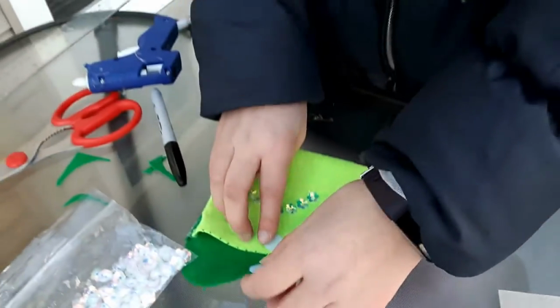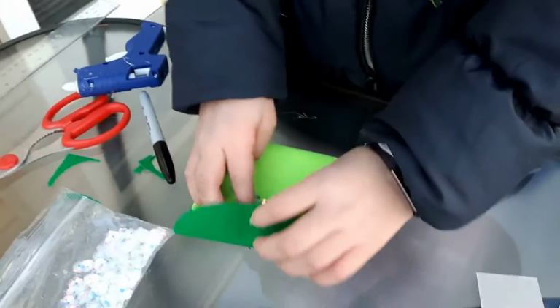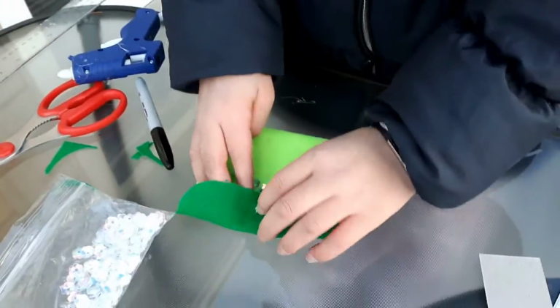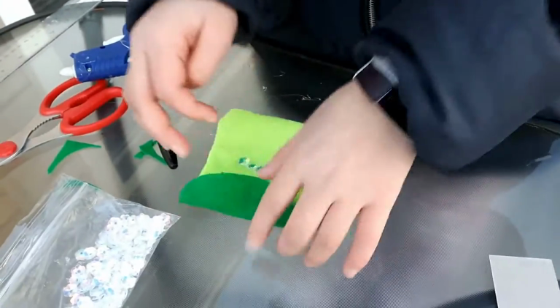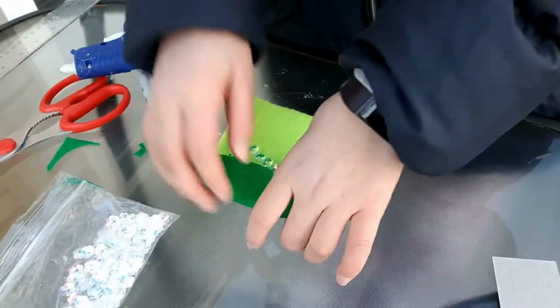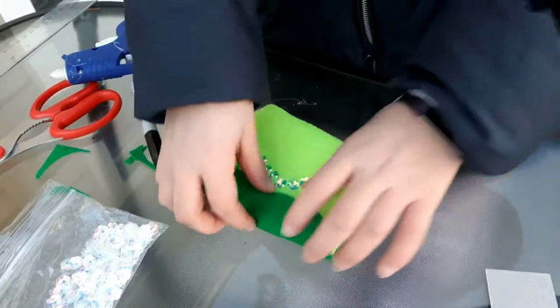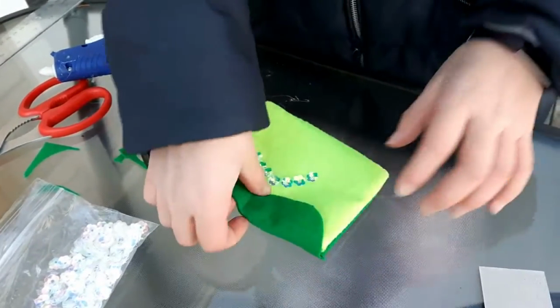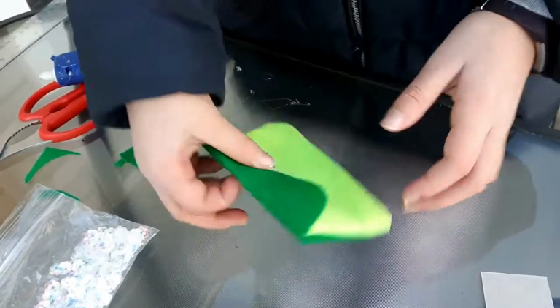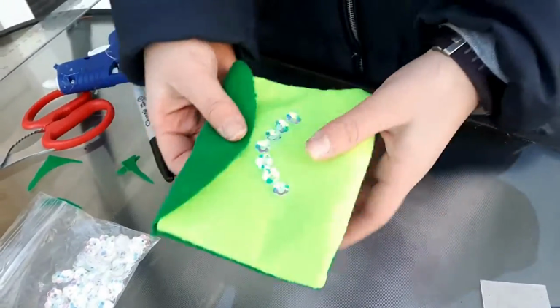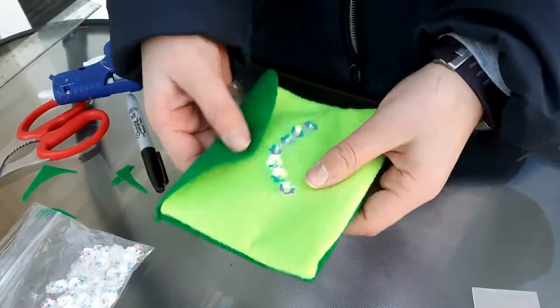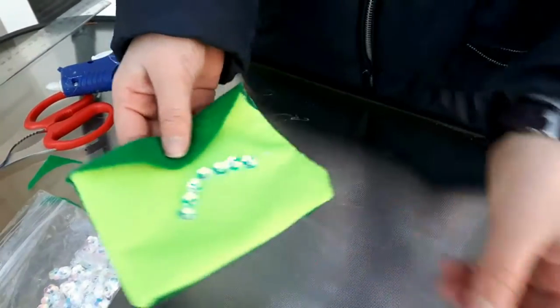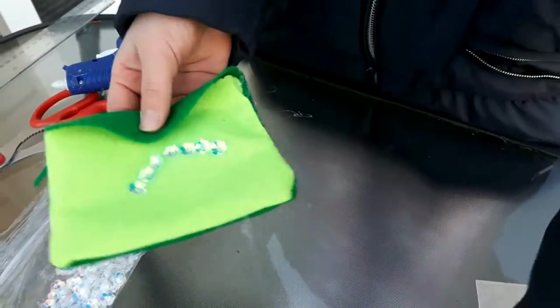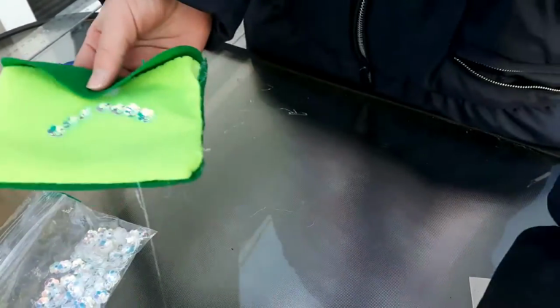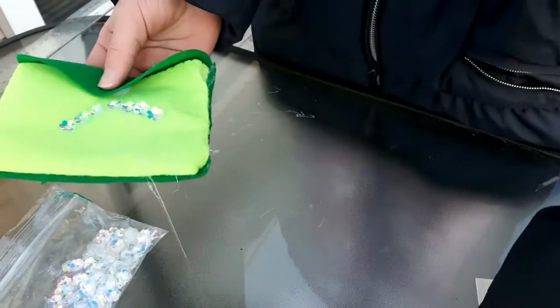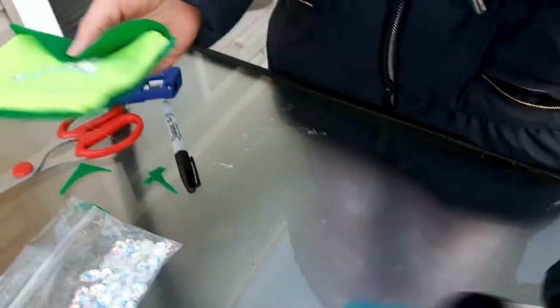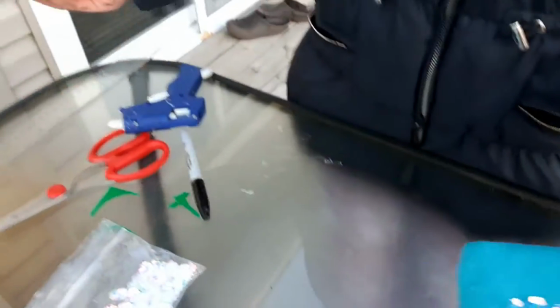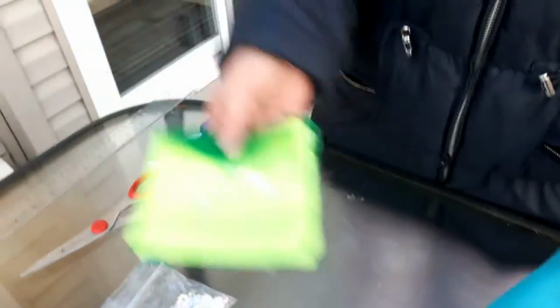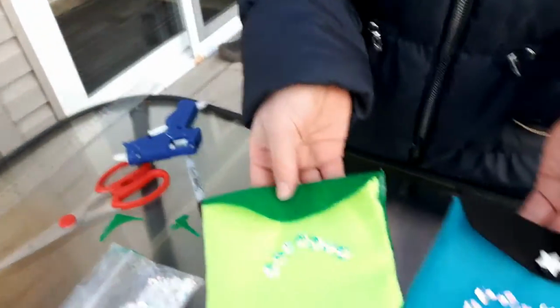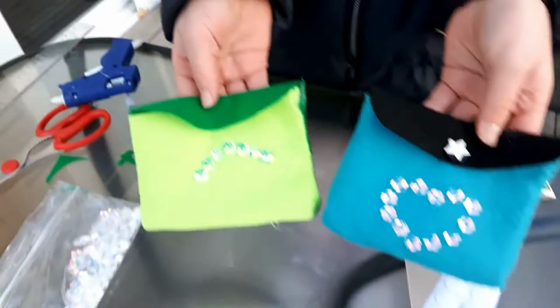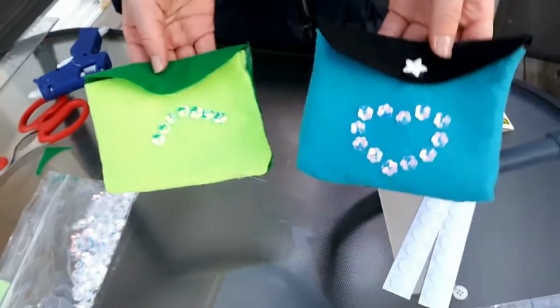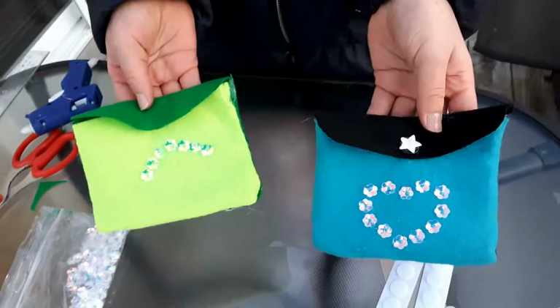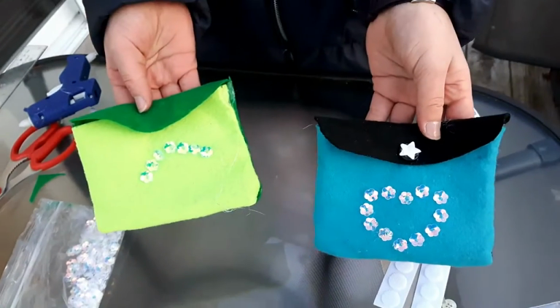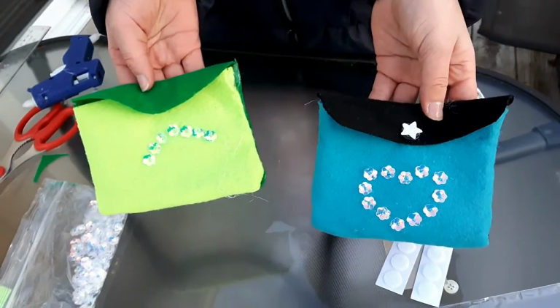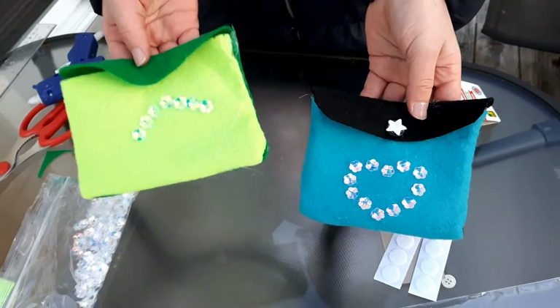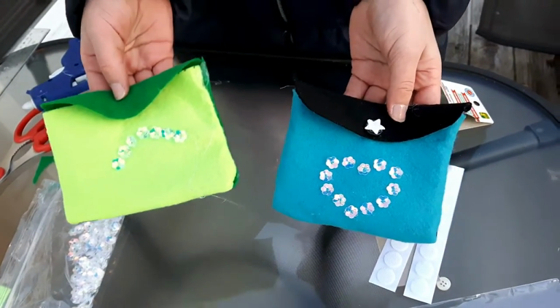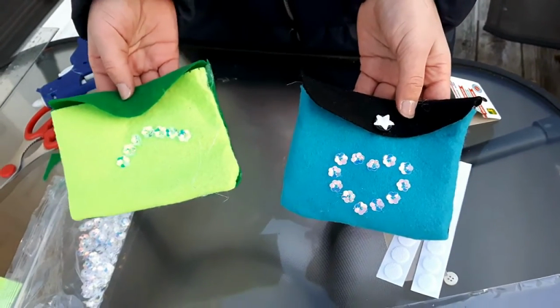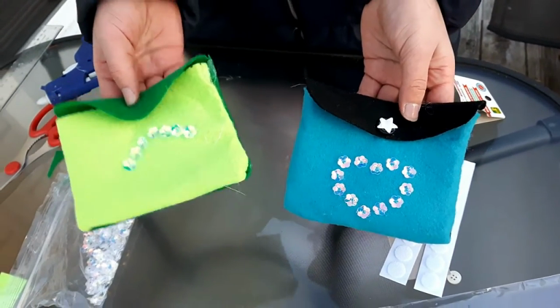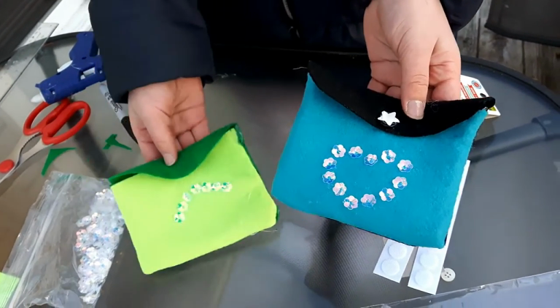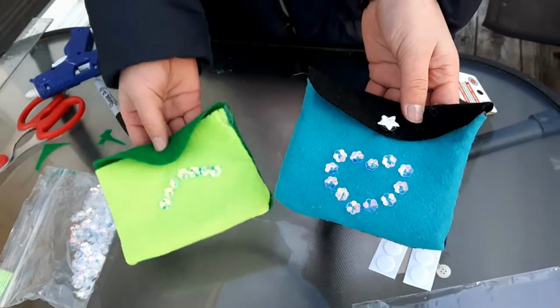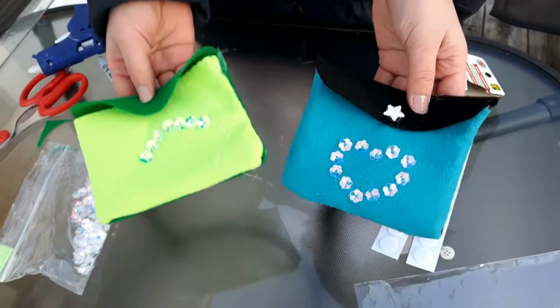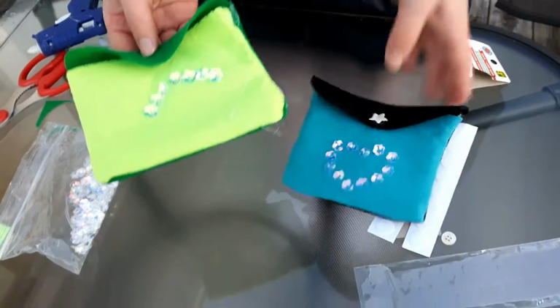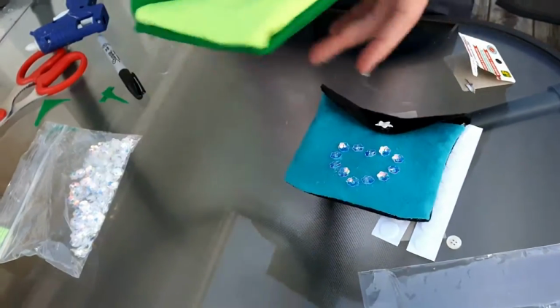And now your no-sew bag is done. Here are the two versions — this is the button version and this is the velcro version.